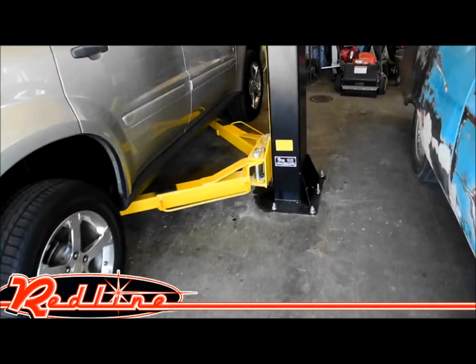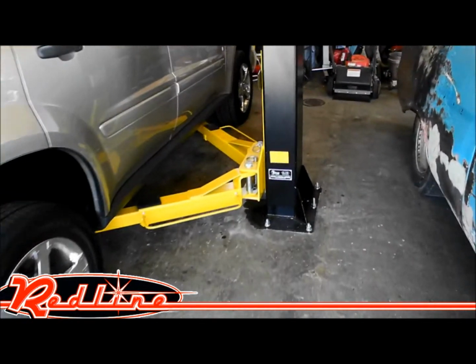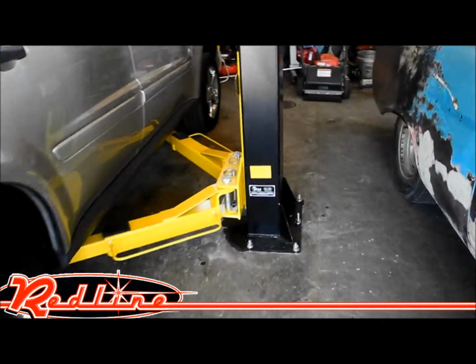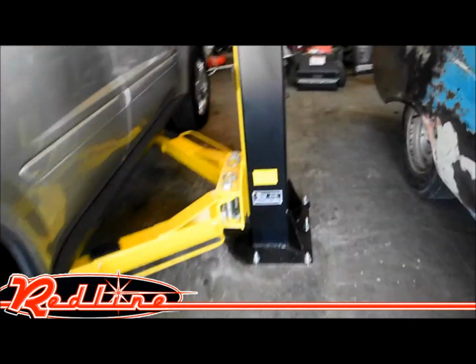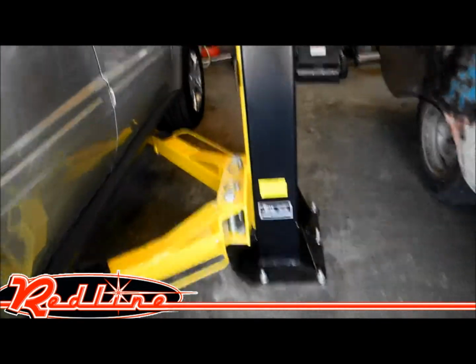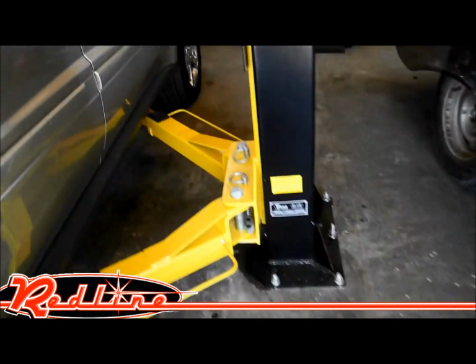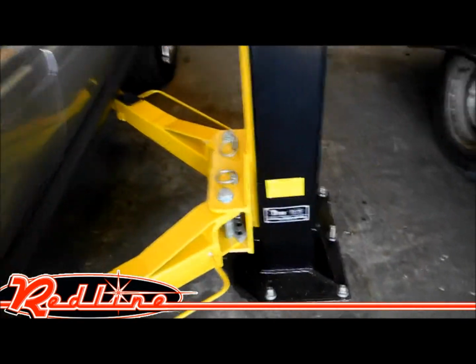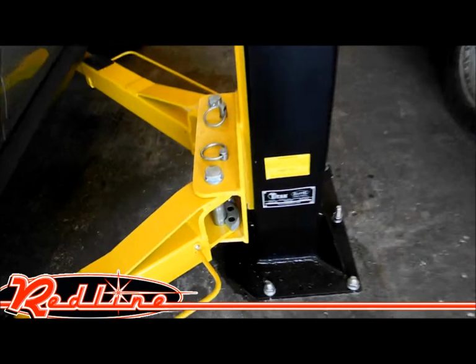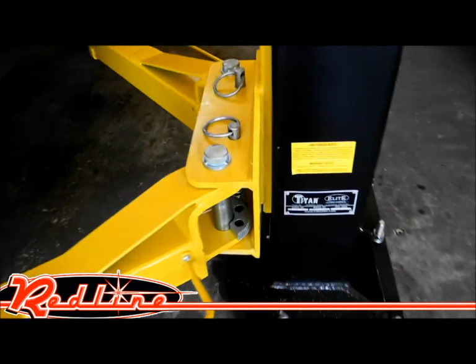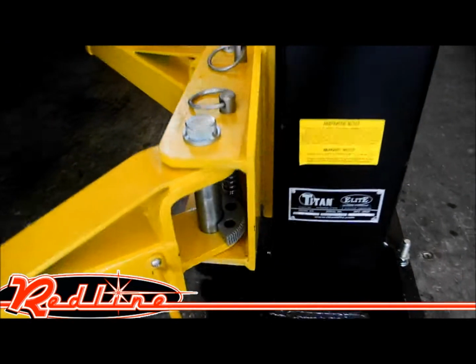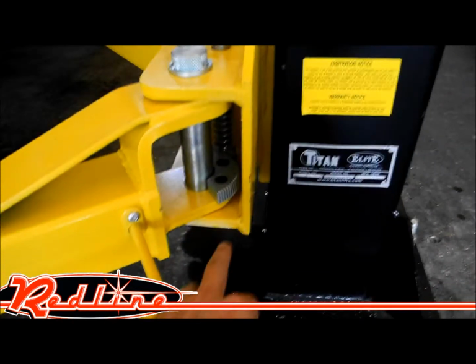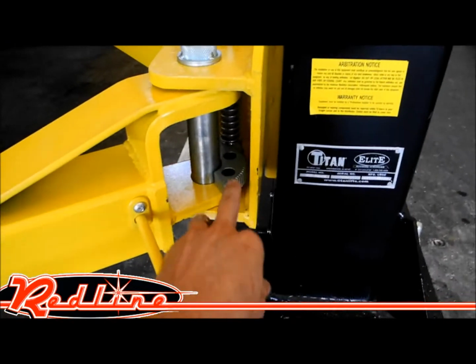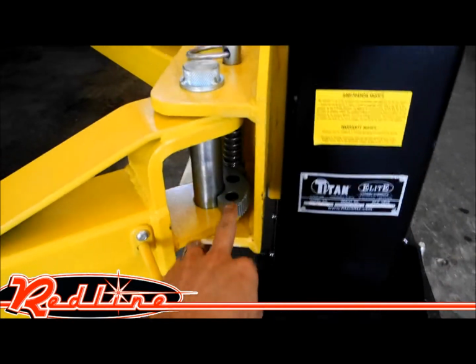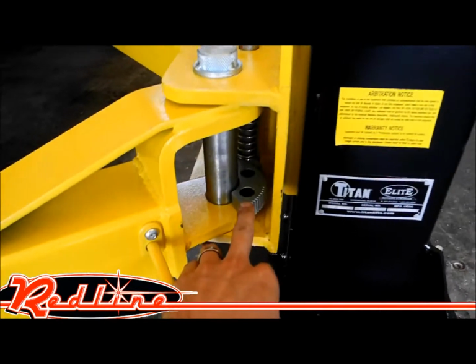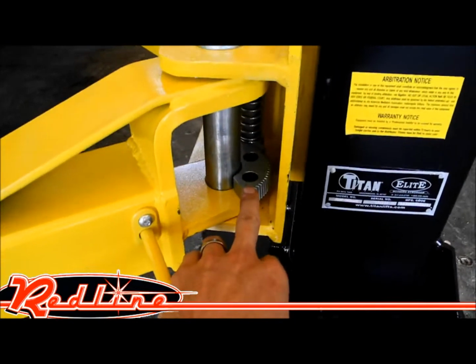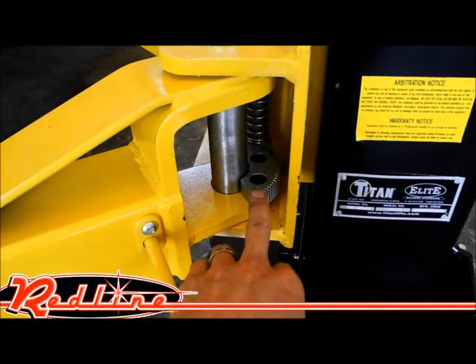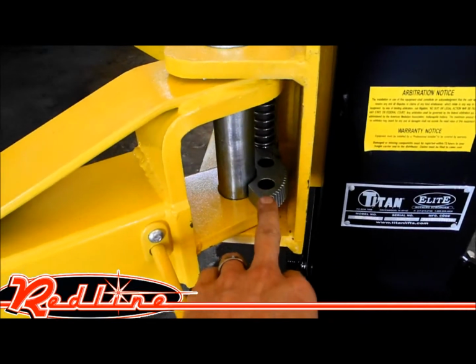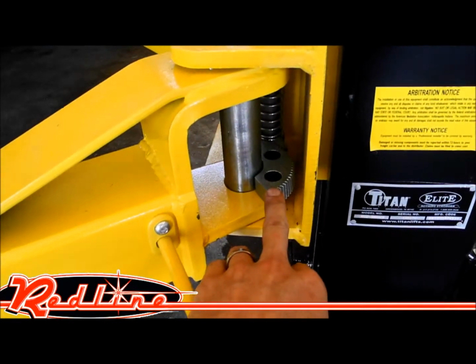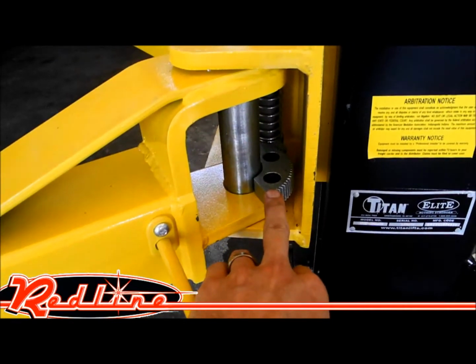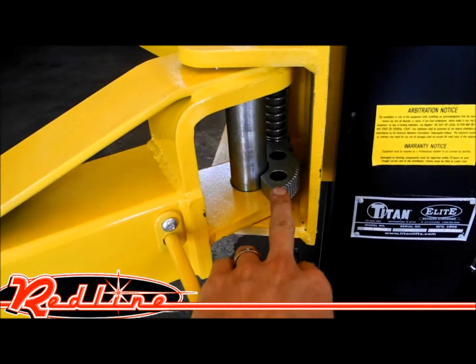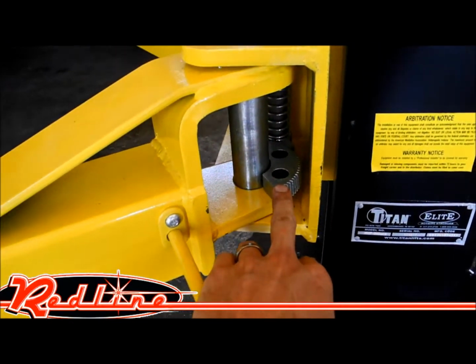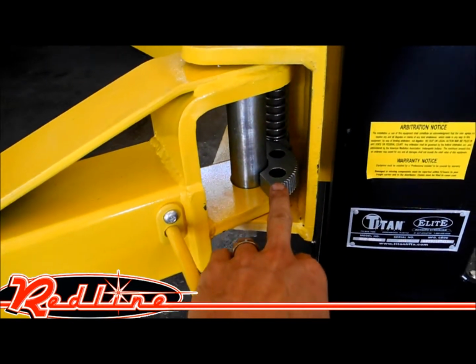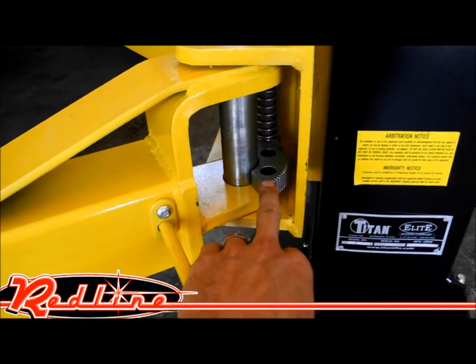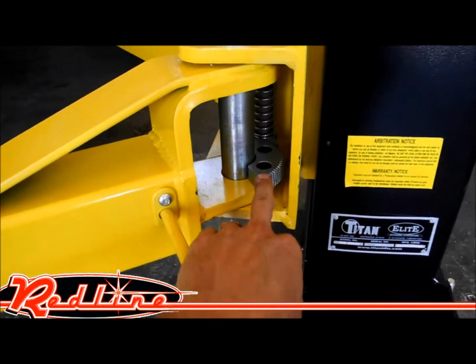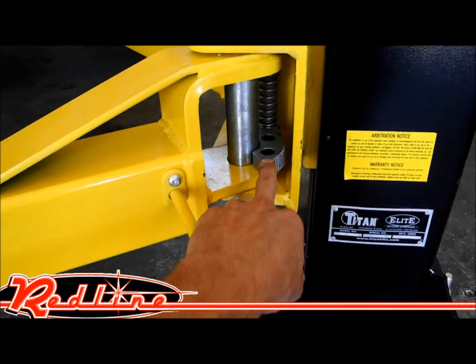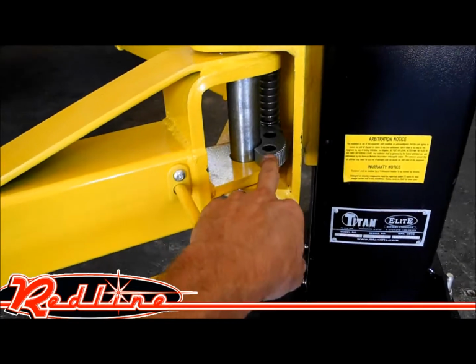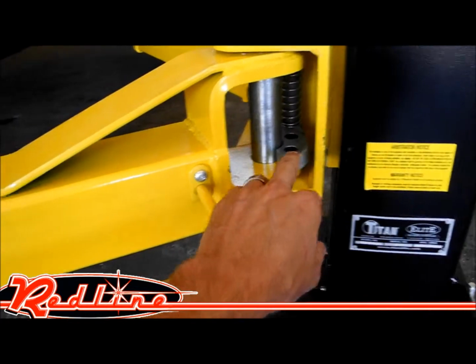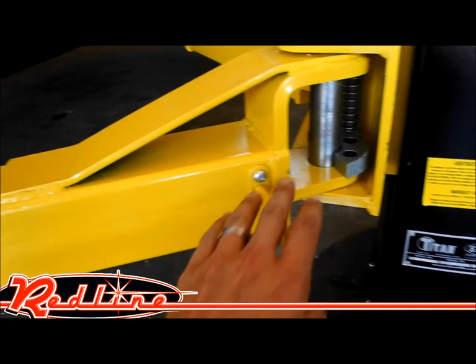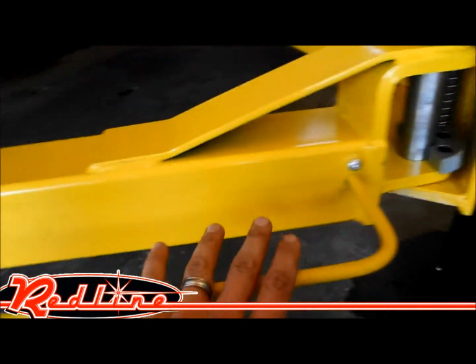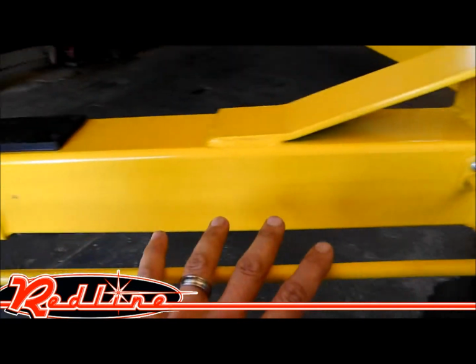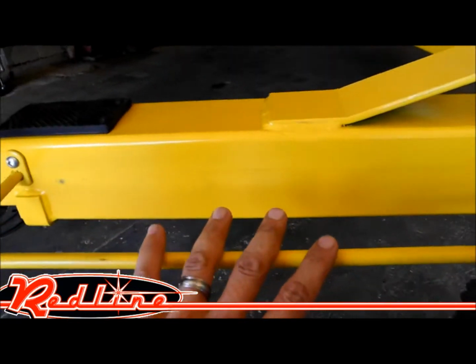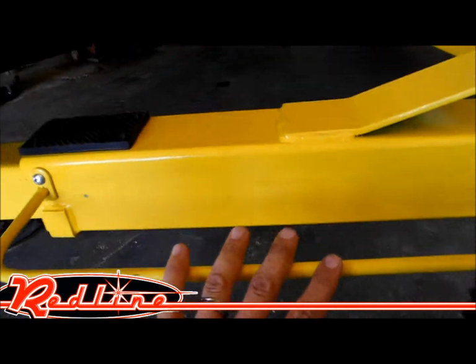This lift has safety locking devices — you'll see inside here — they're much nicer than what you find on their standard lift, for locking the arms into place.